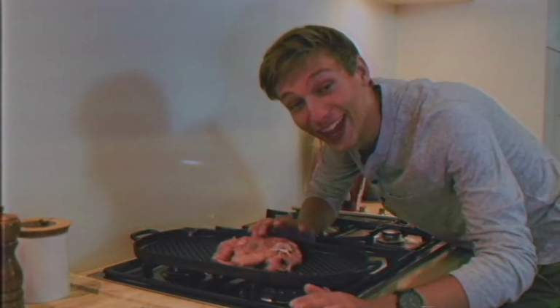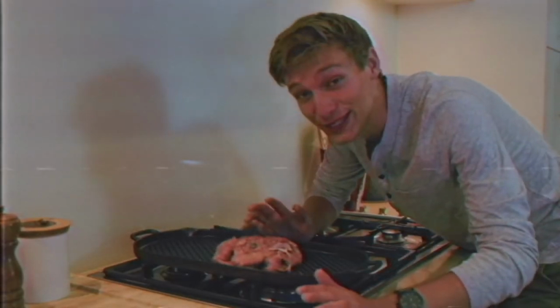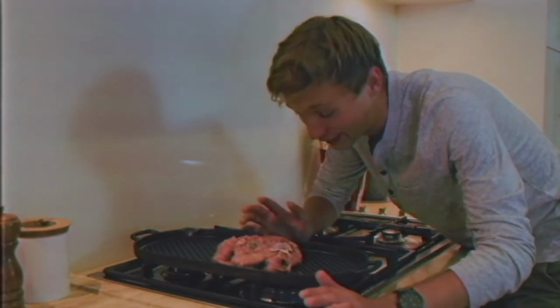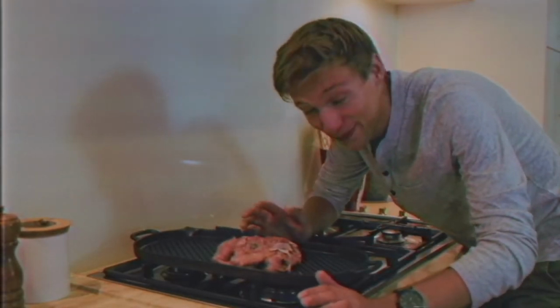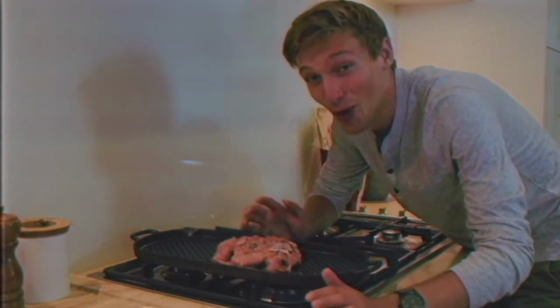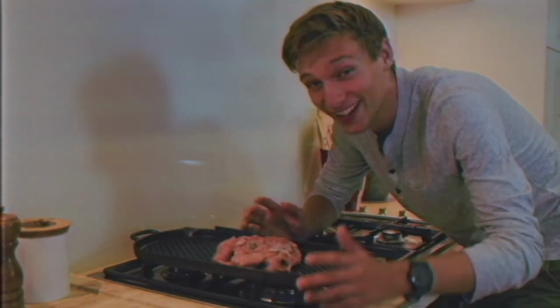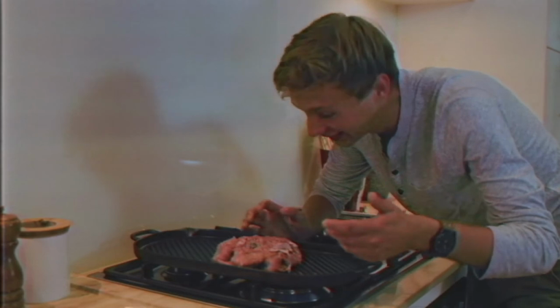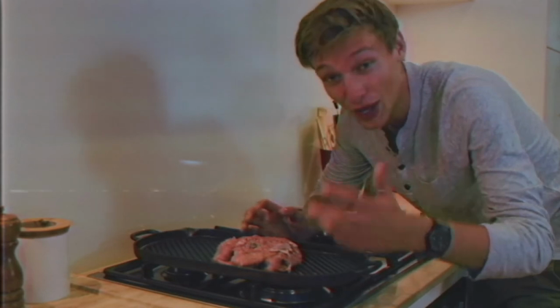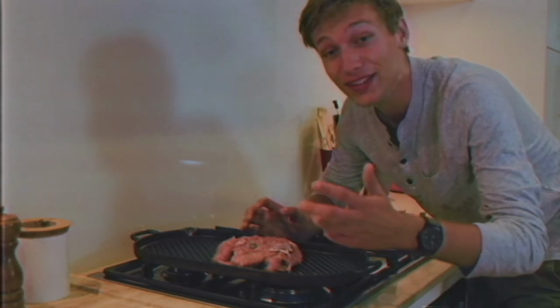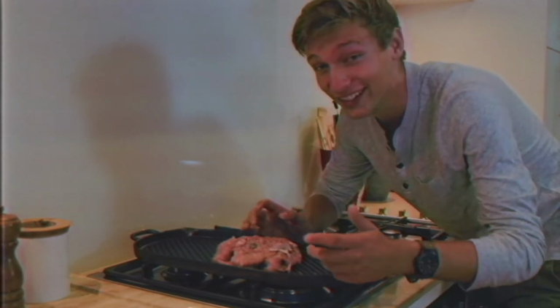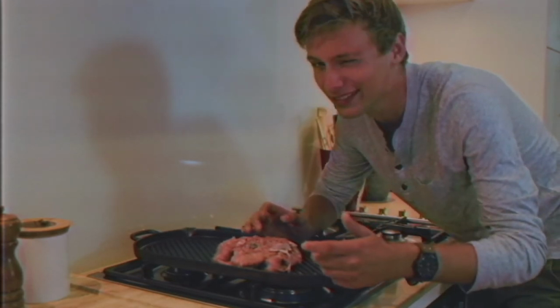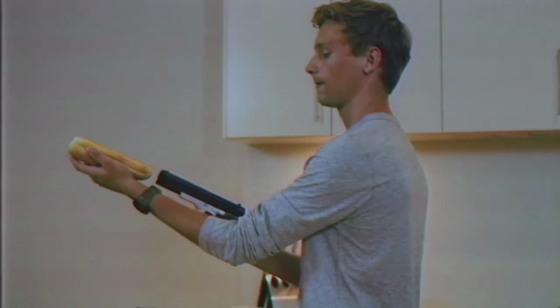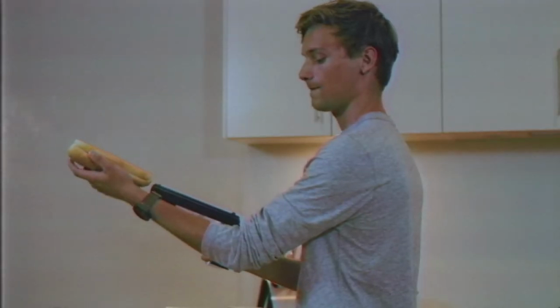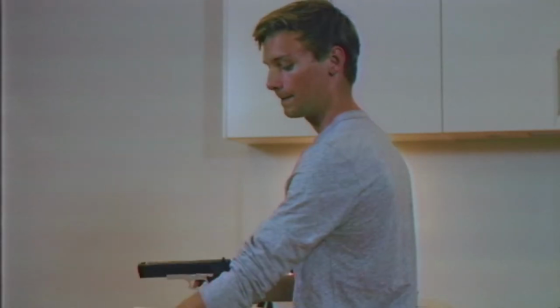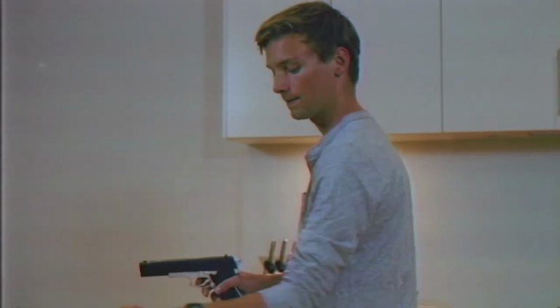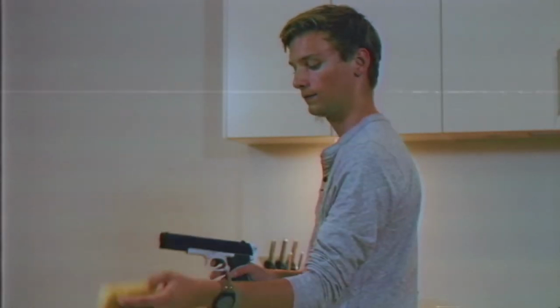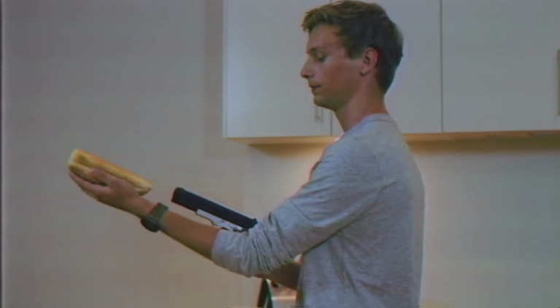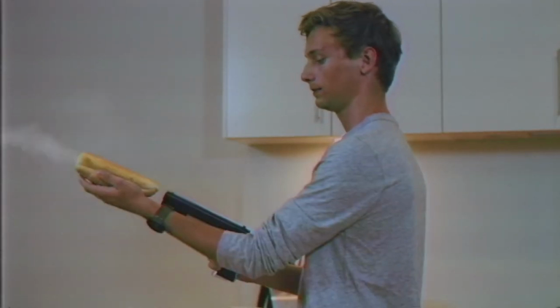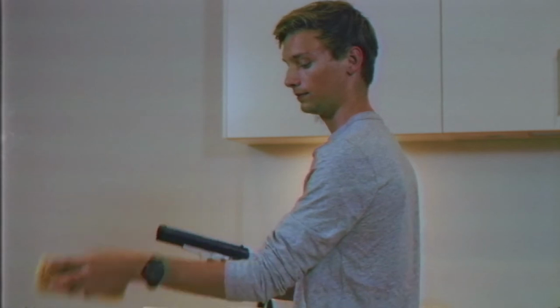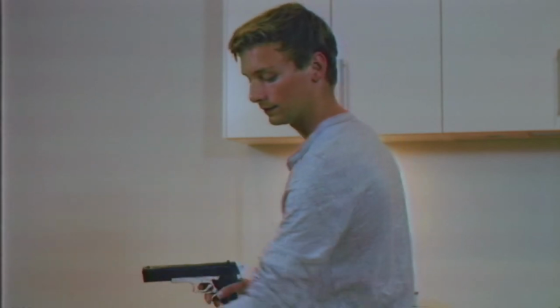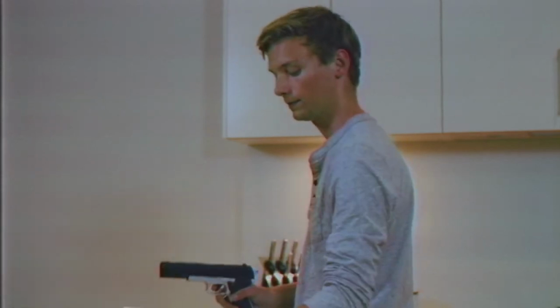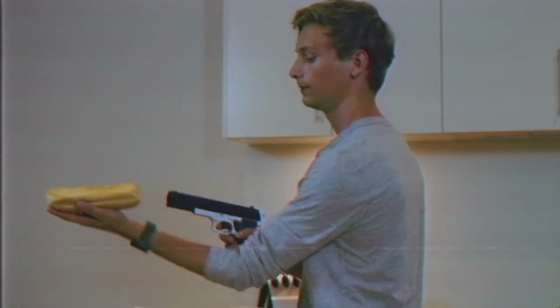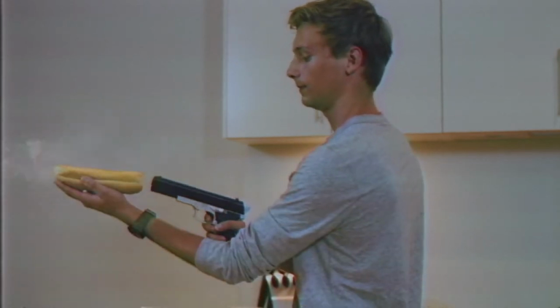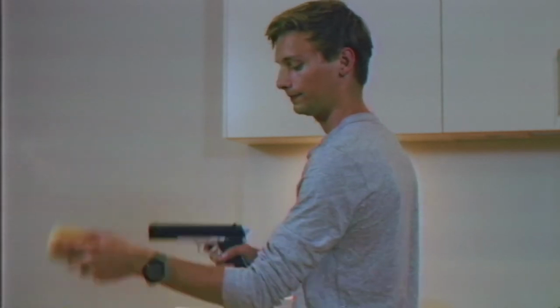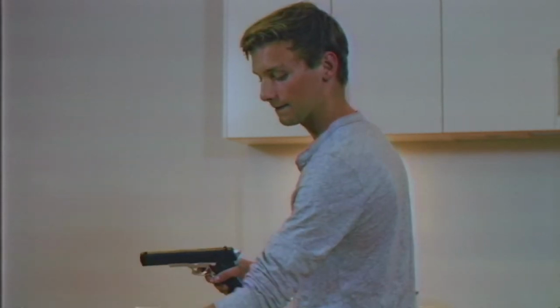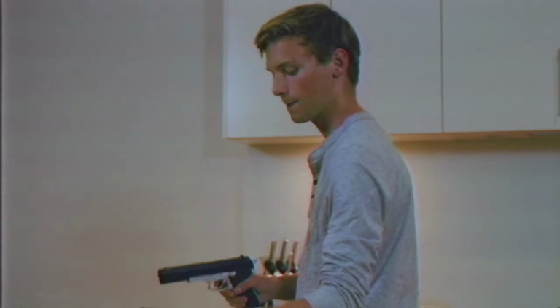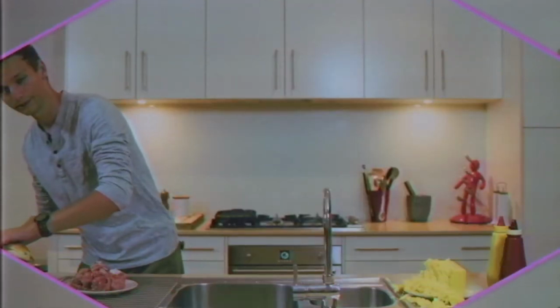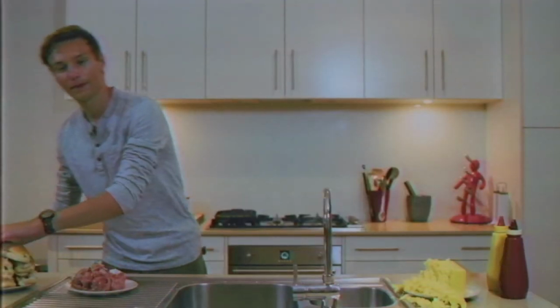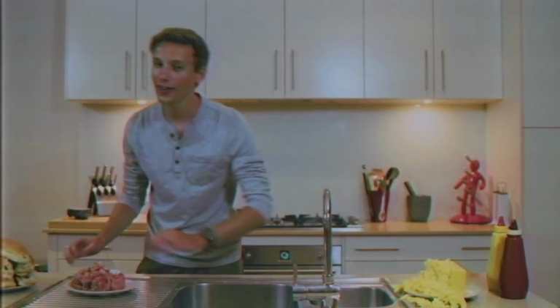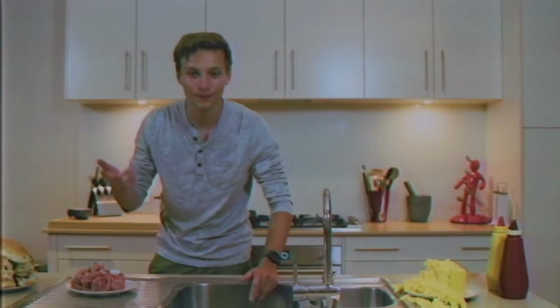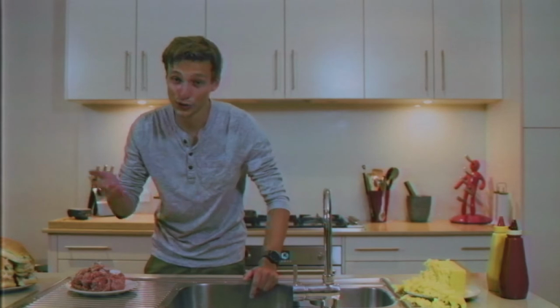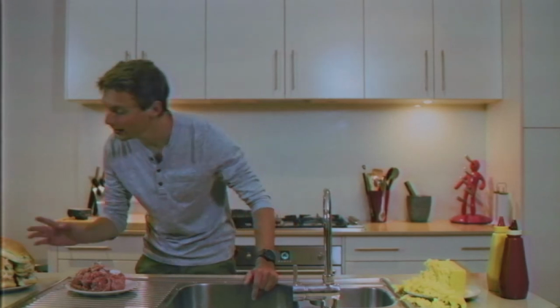As good as these look now, you won't want none unless you've got buns, hun. And then, you just combine.